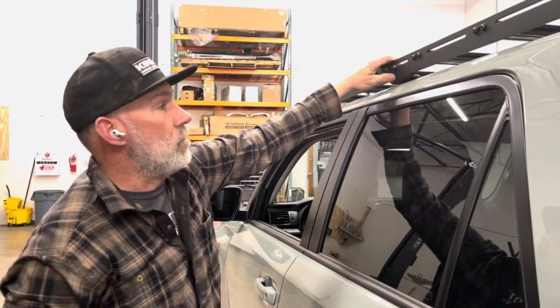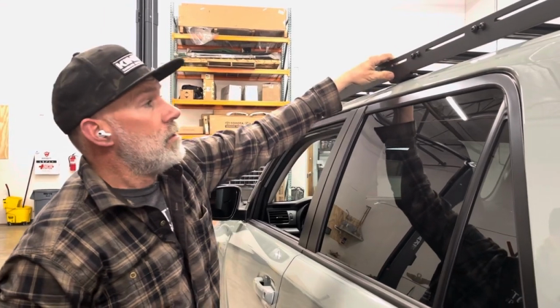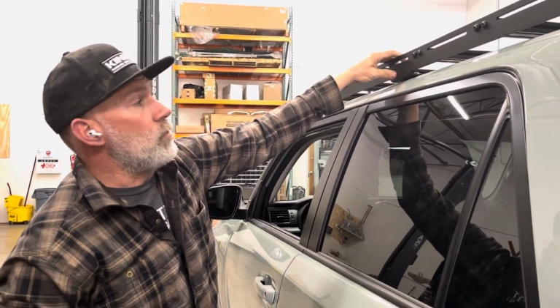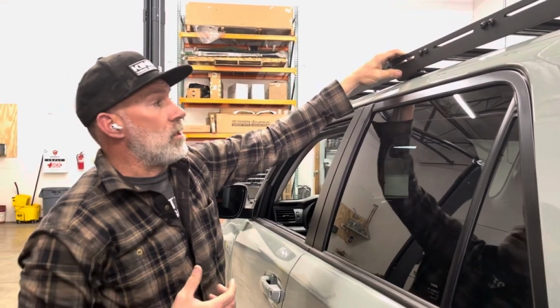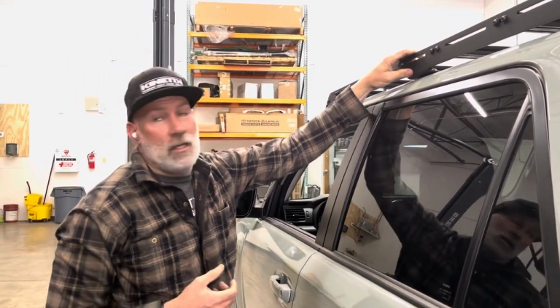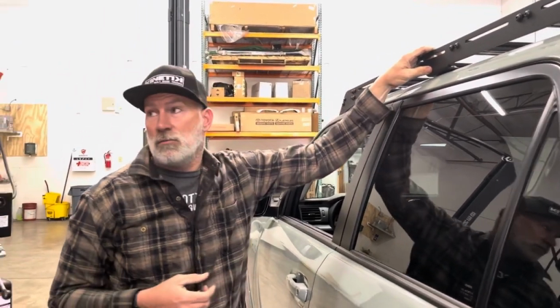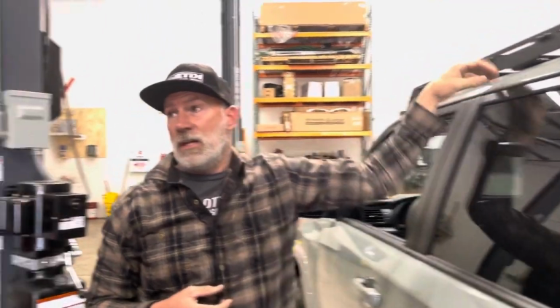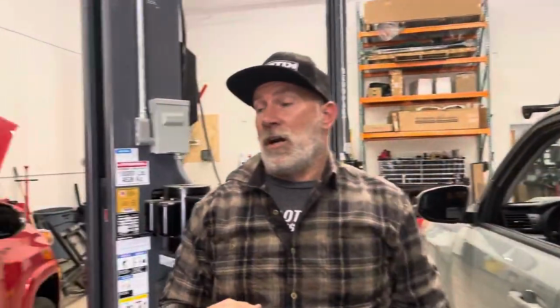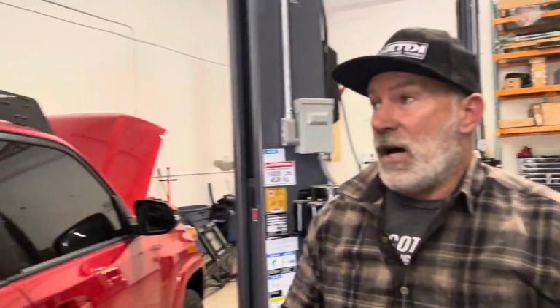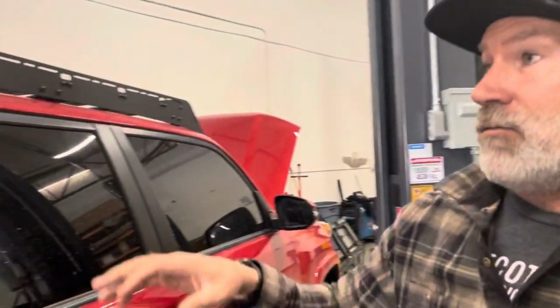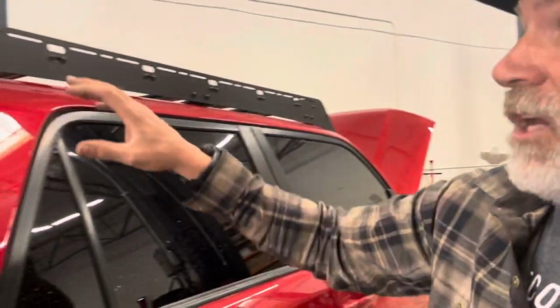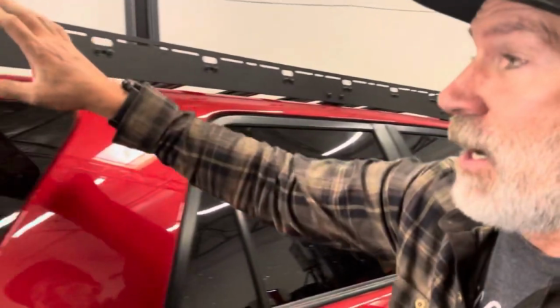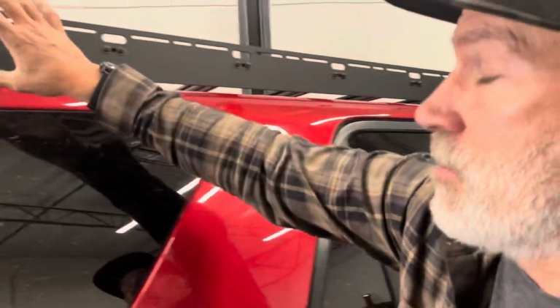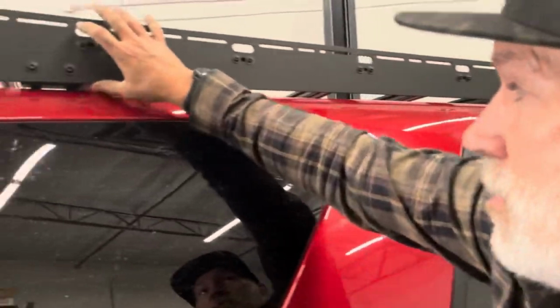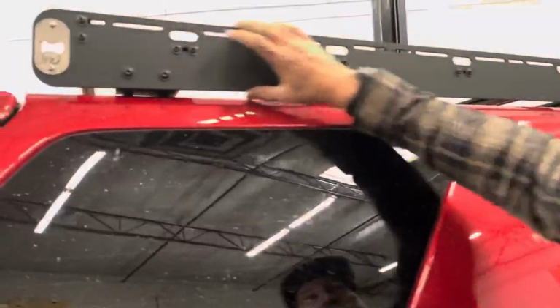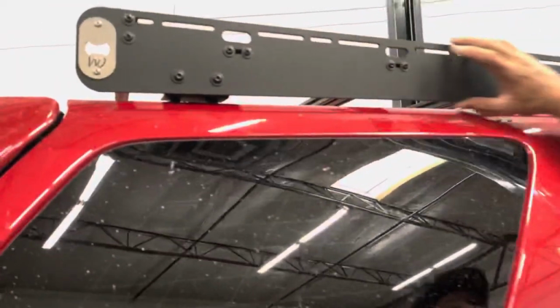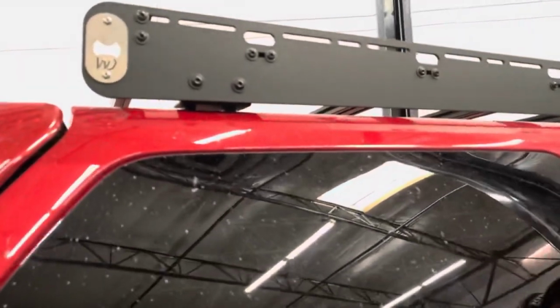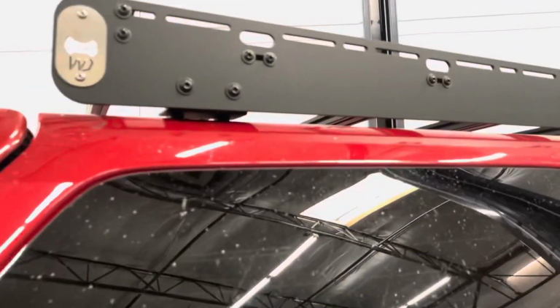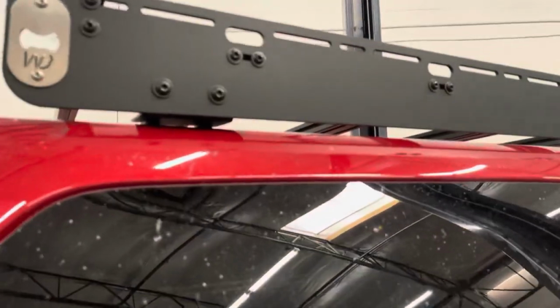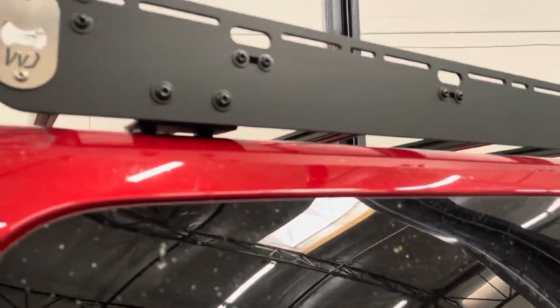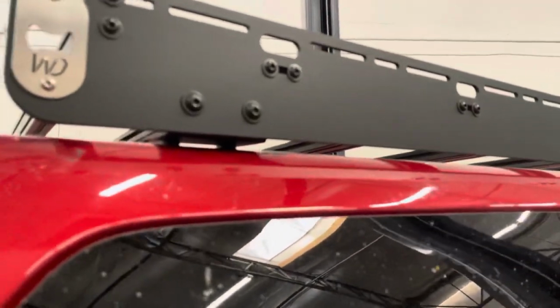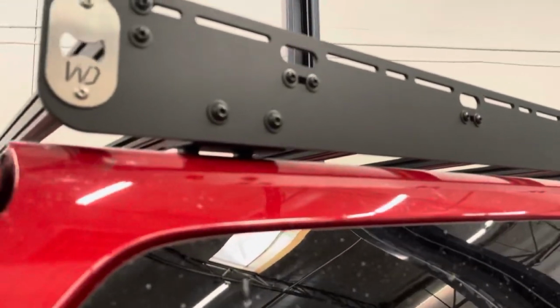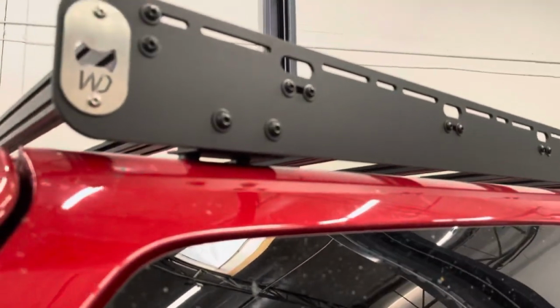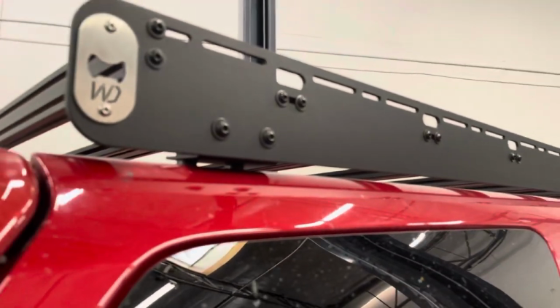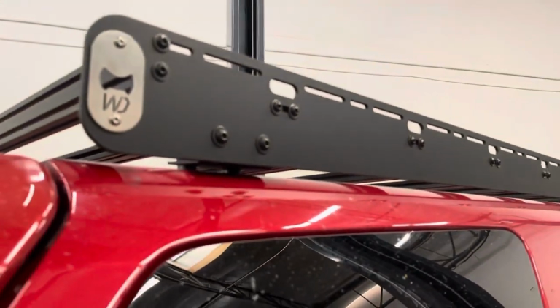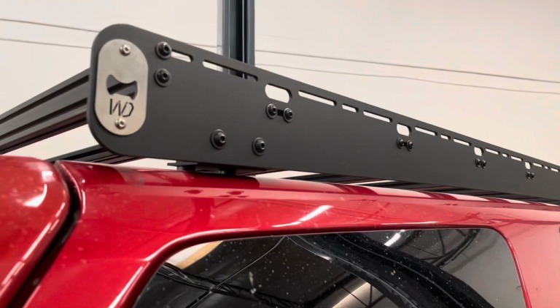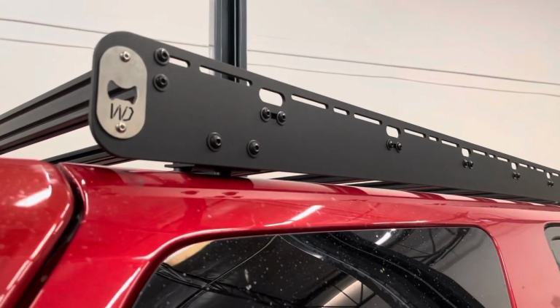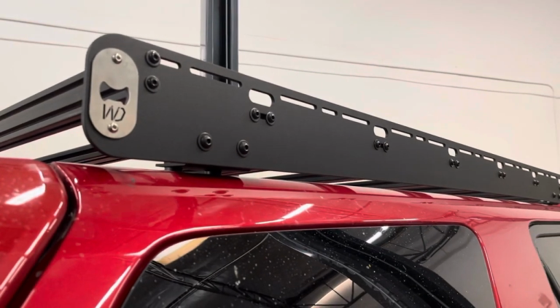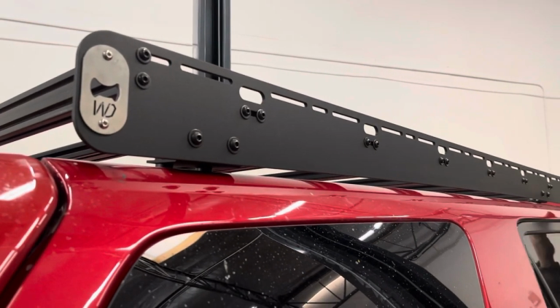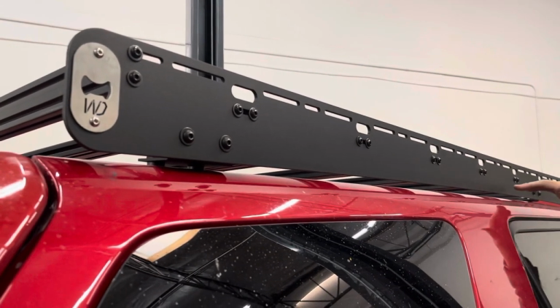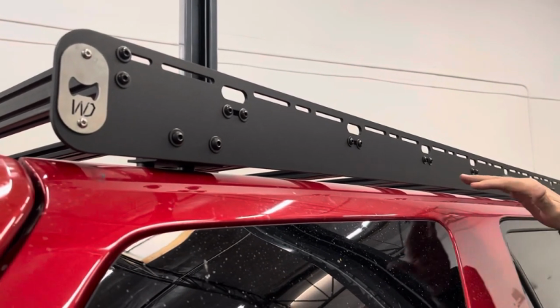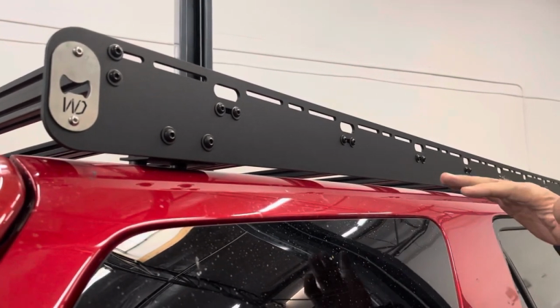What we've done with our rack is we've made the side panels one piece, smooth all the way from front to back. There's no break in the line throughout the roof rack.